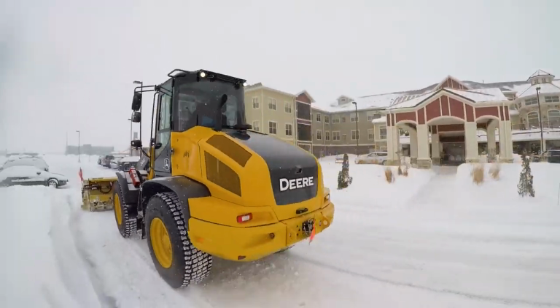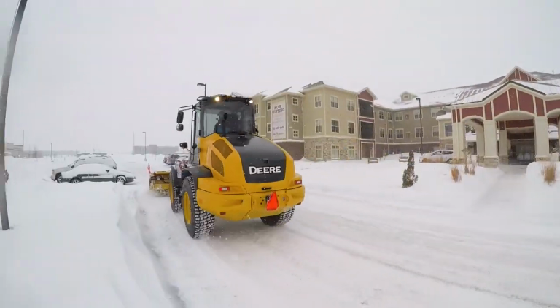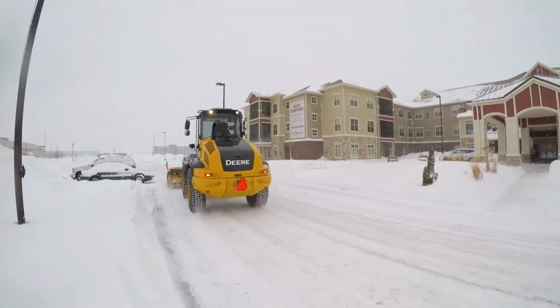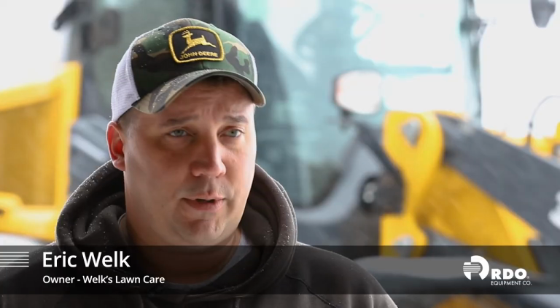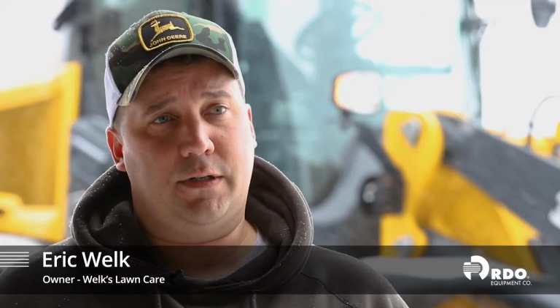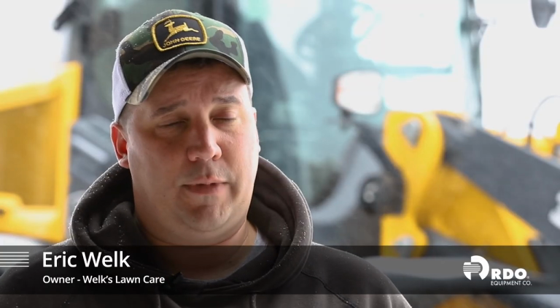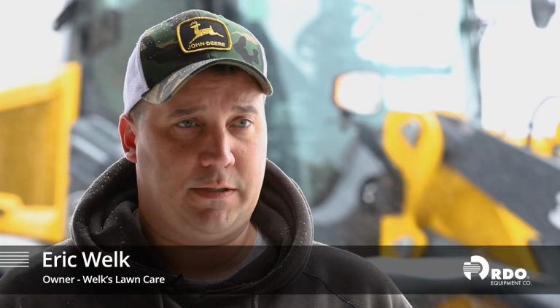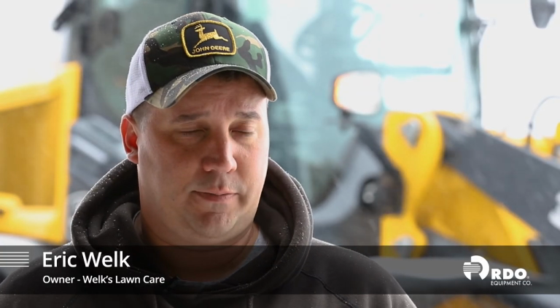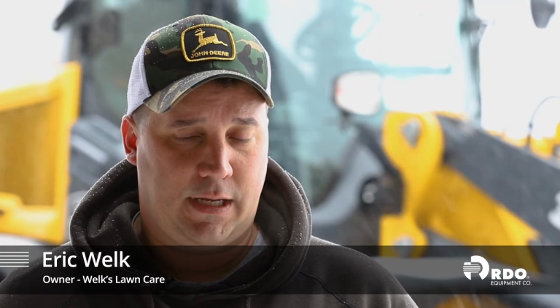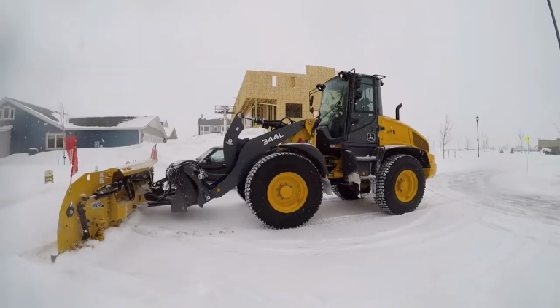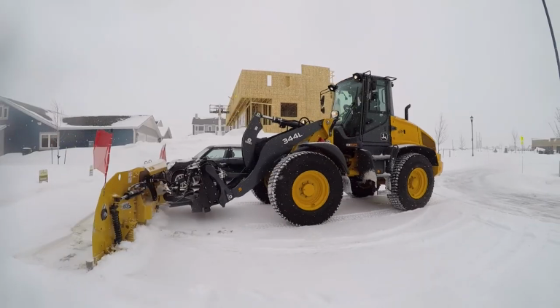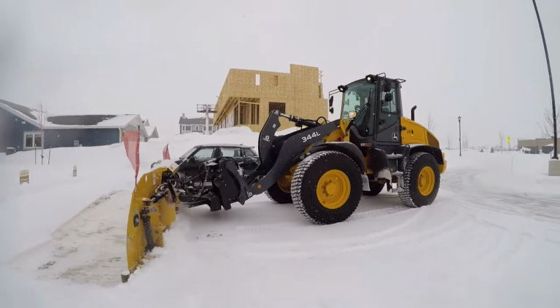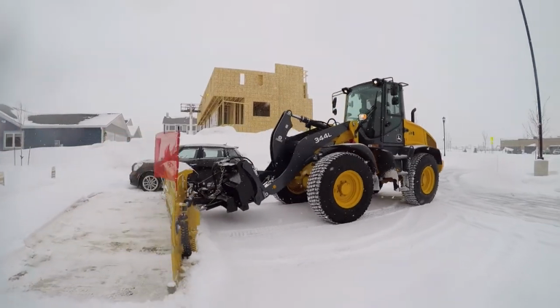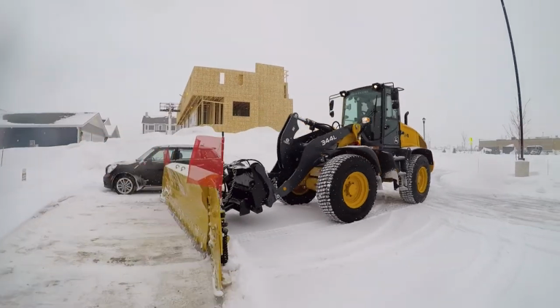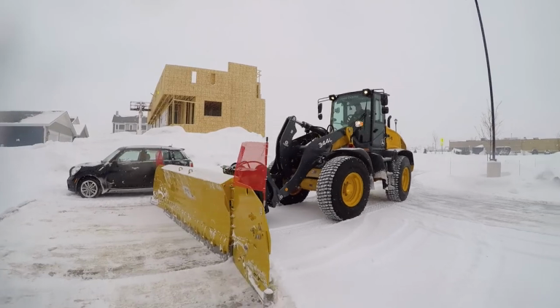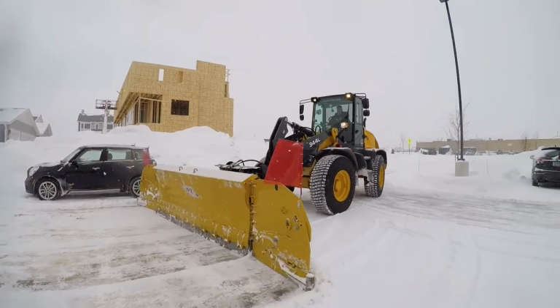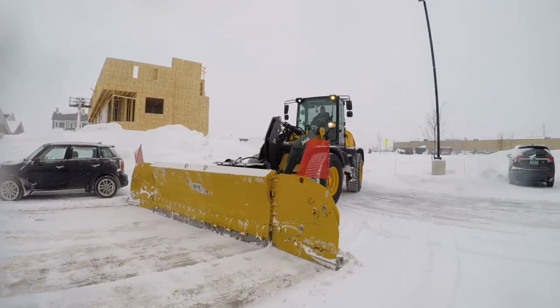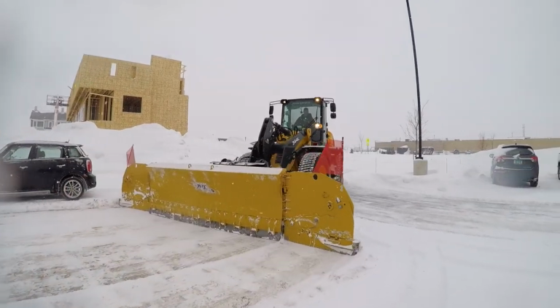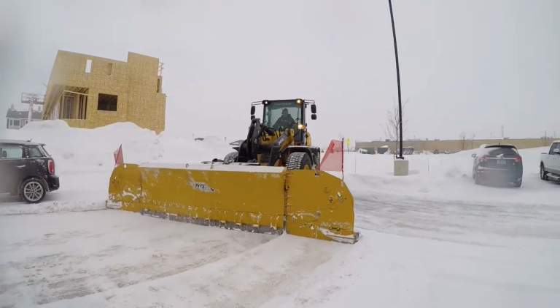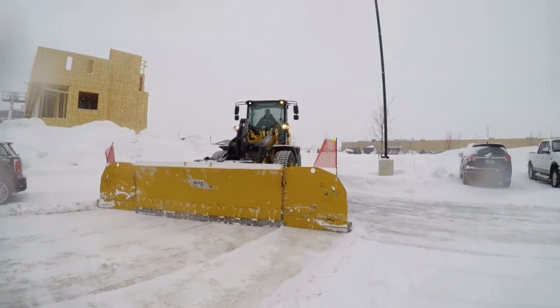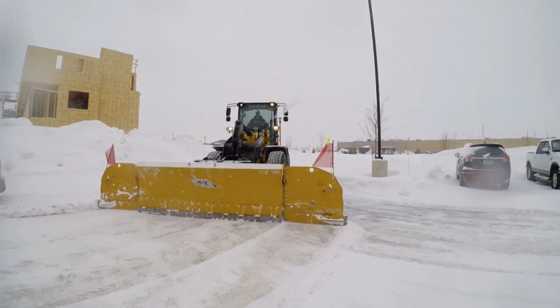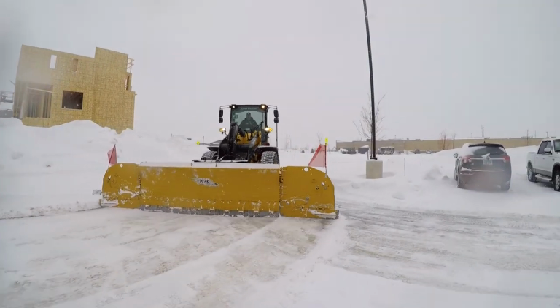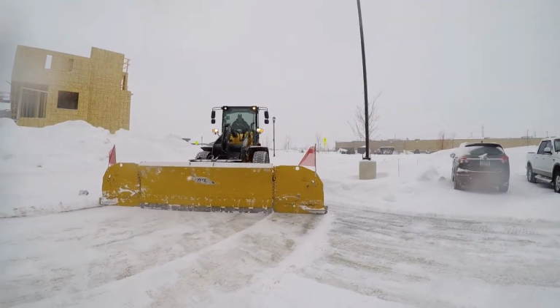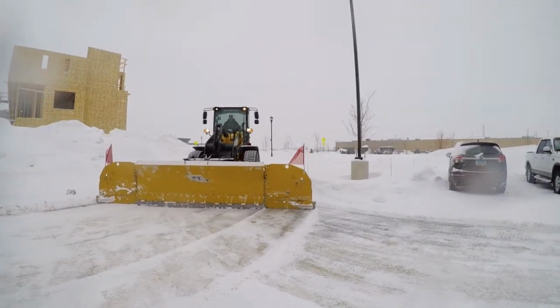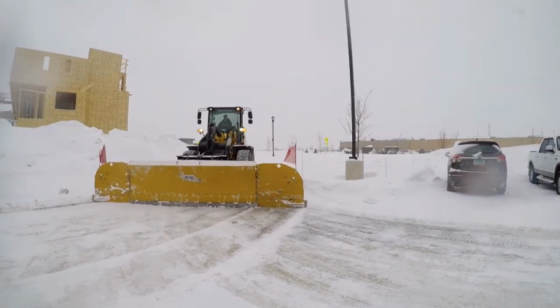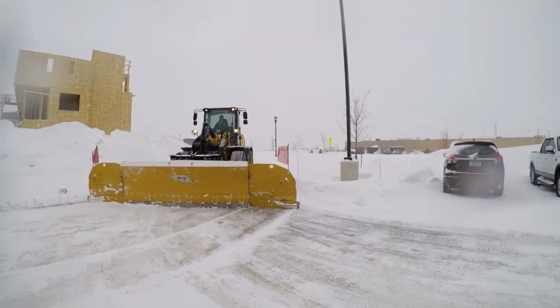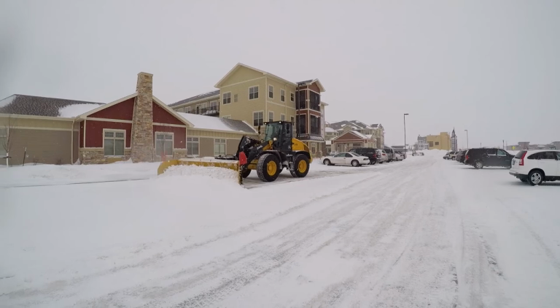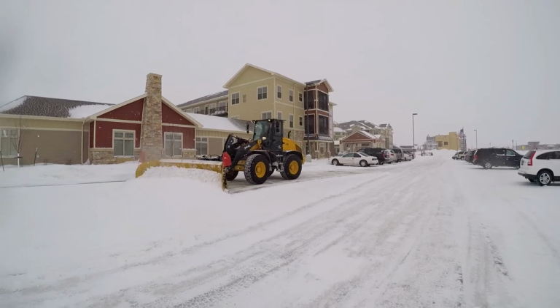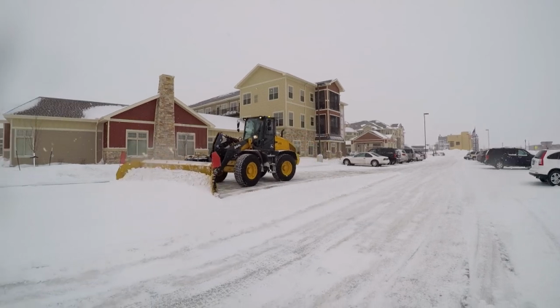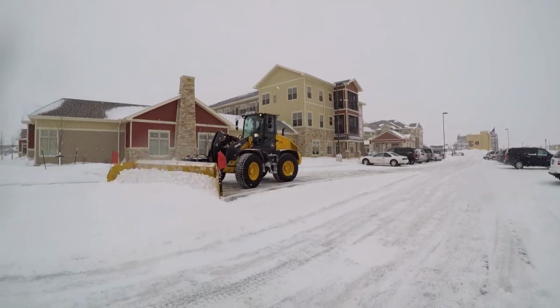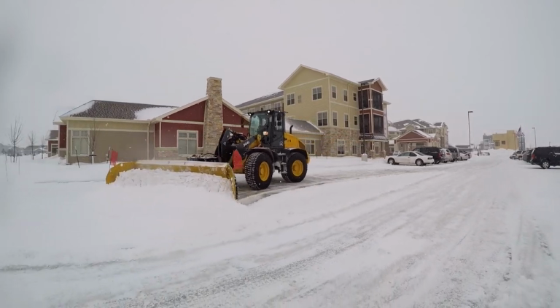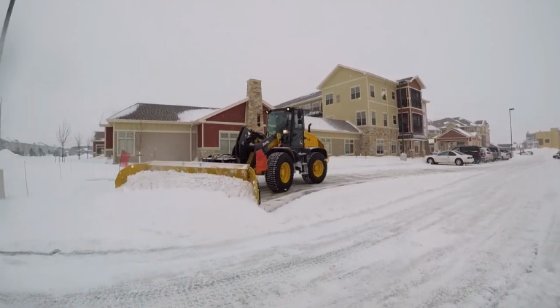We run plows called metal plows that are made in Canada. They're a hydraulic wing plow, so we're able to do a lot of different functions with these plows that others aren't. We're able to windrow, back drag, and push.